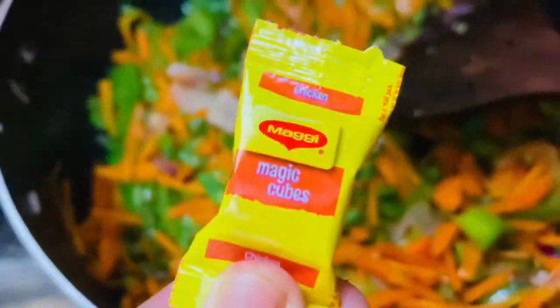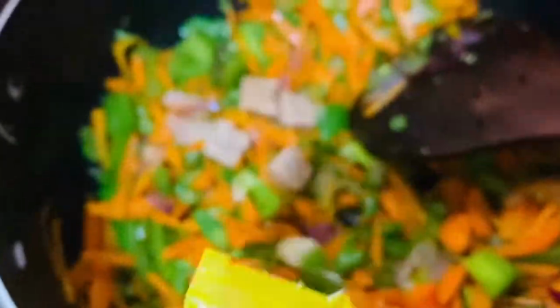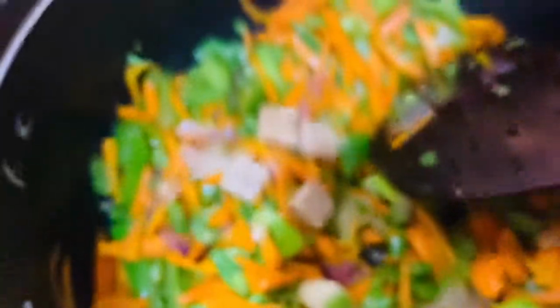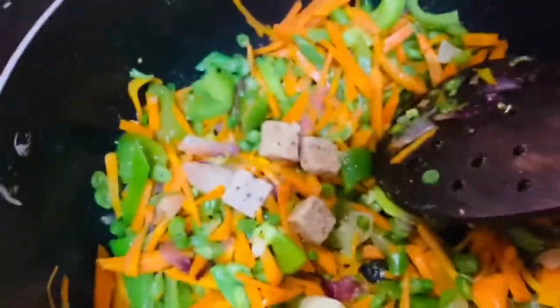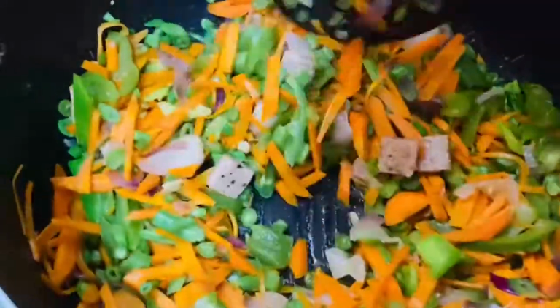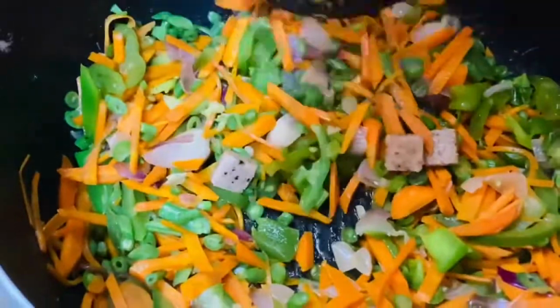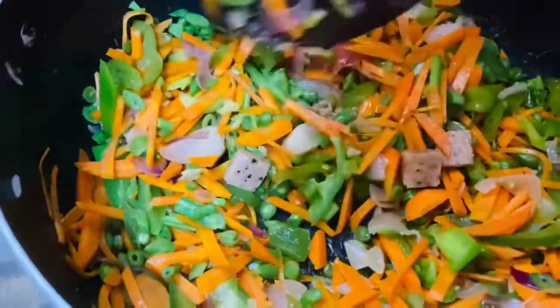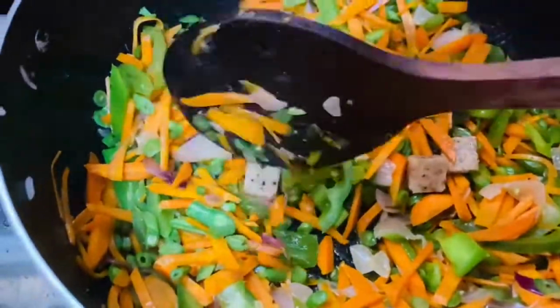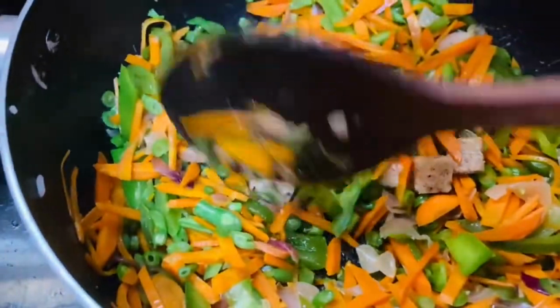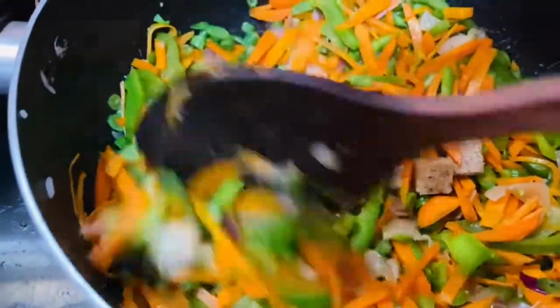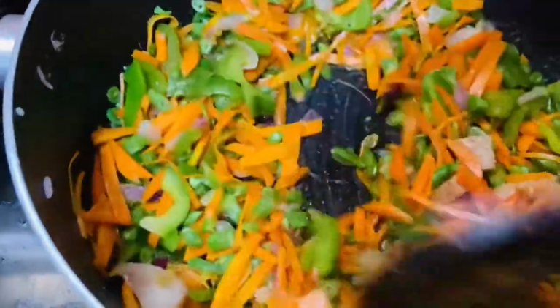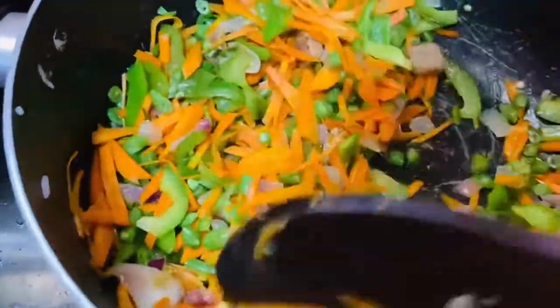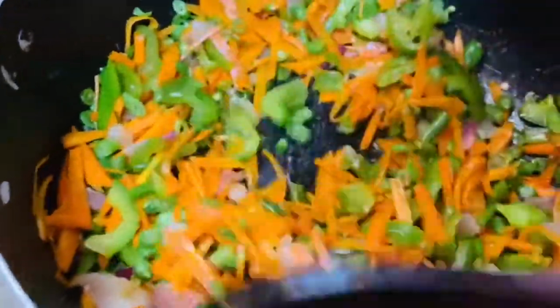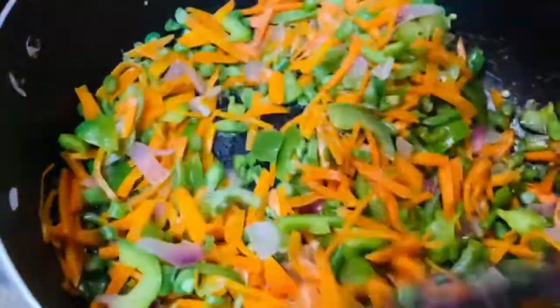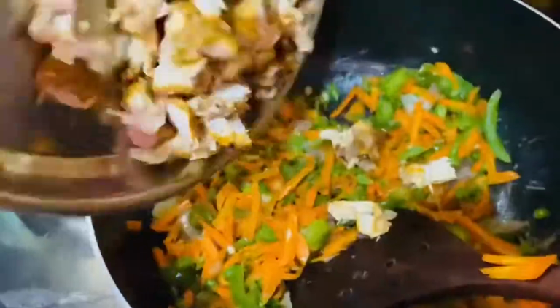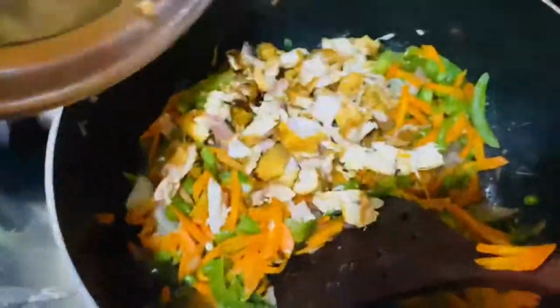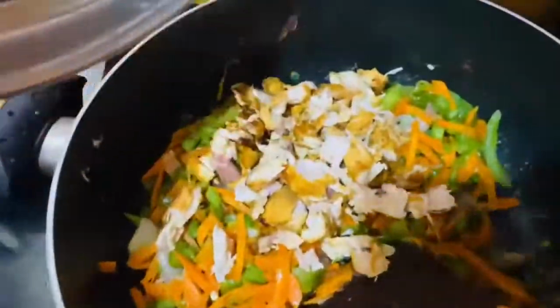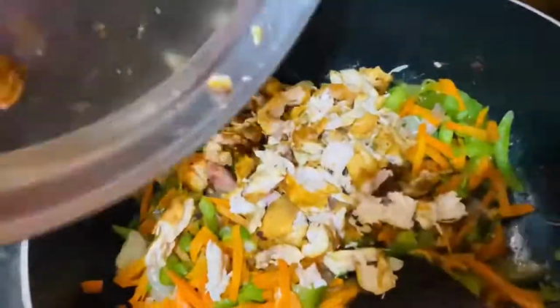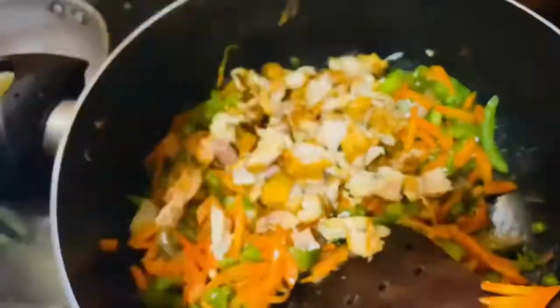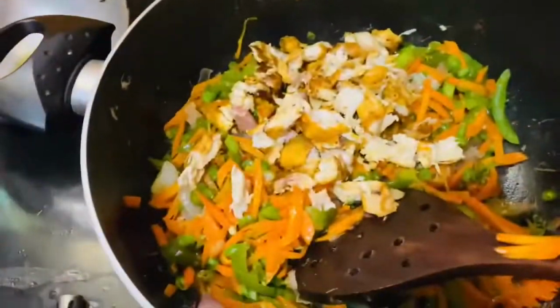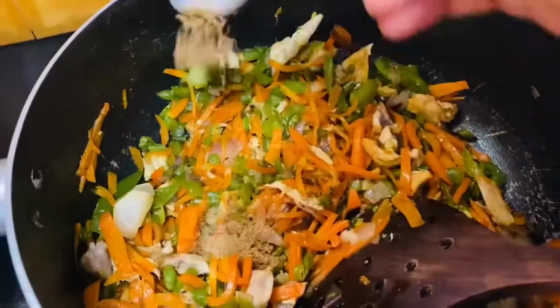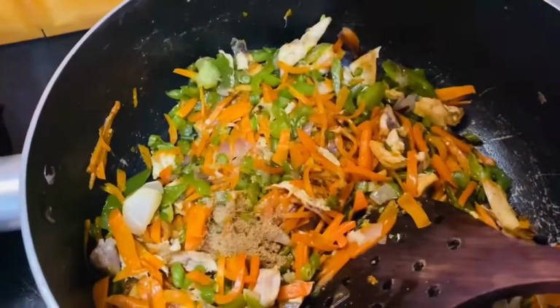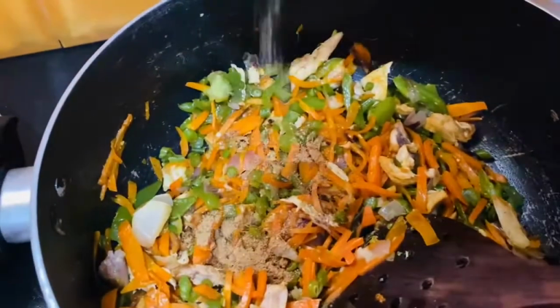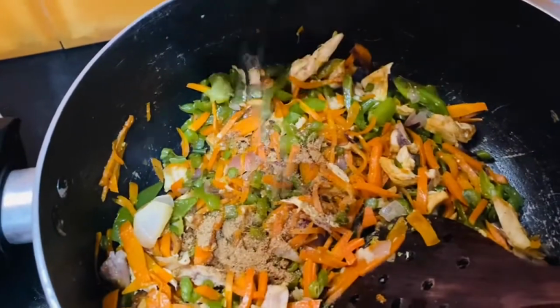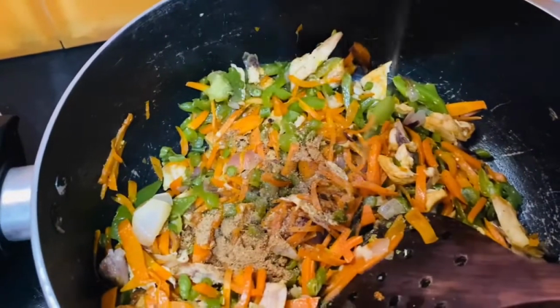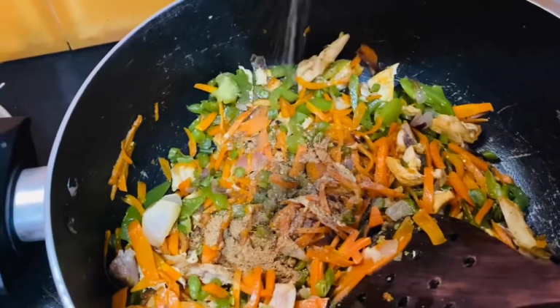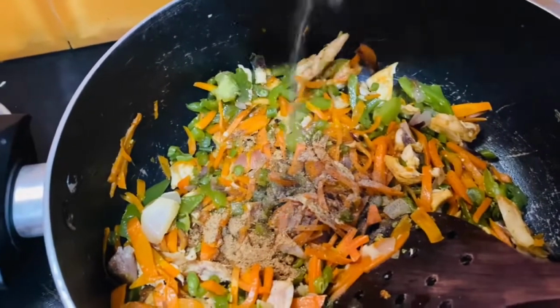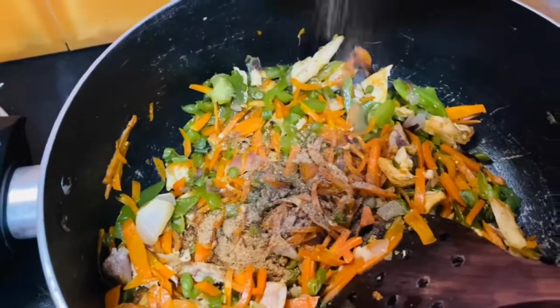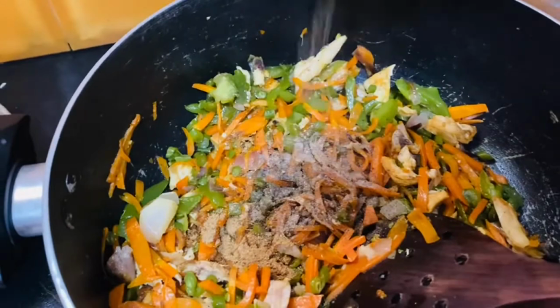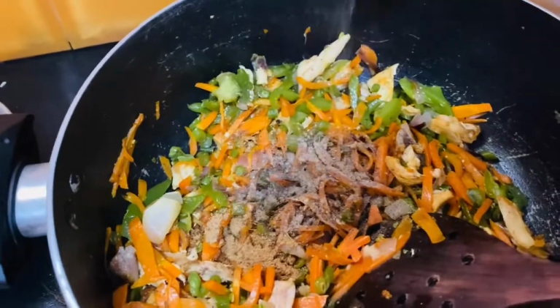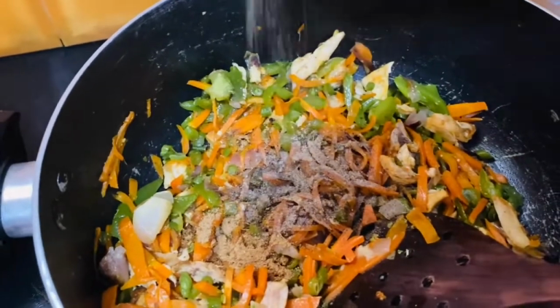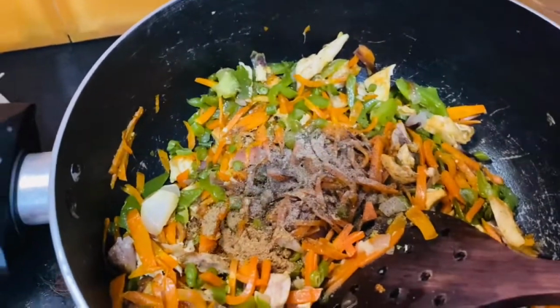We will shred chicken into small cubes. This will mix well. We will cook the chicken like a fried chicken until golden. Then add some salt and soy sauce.